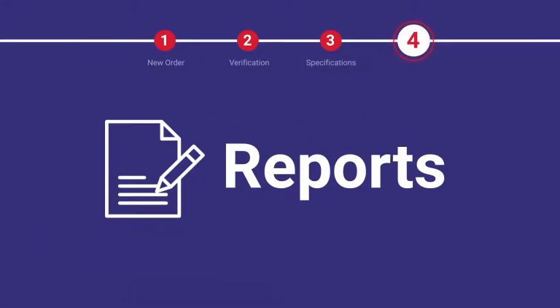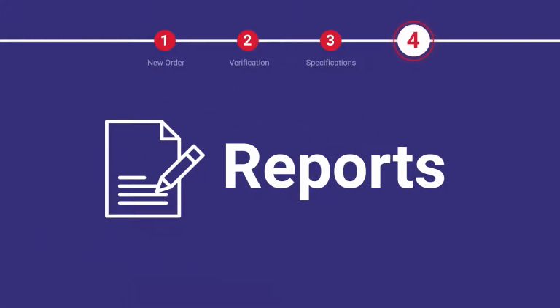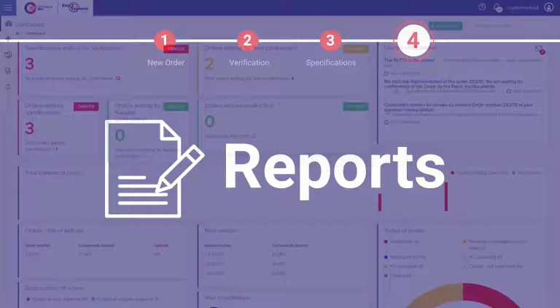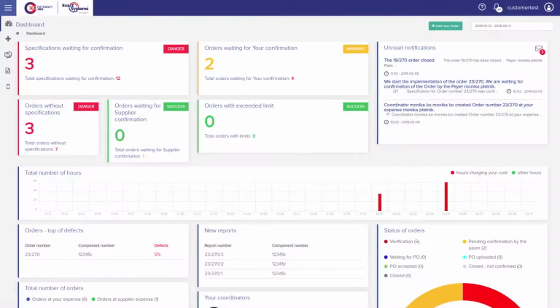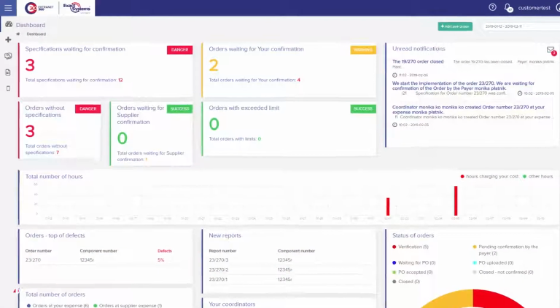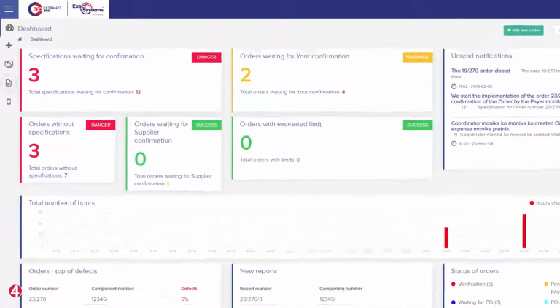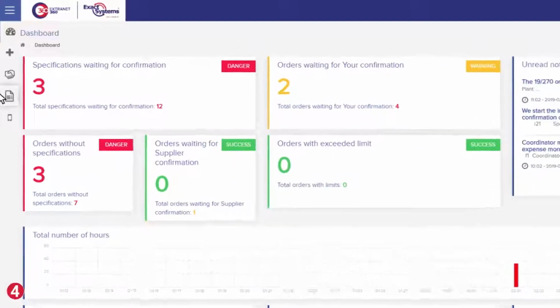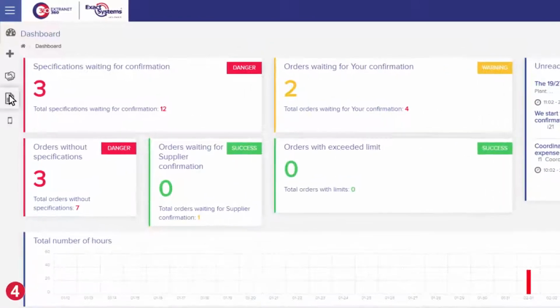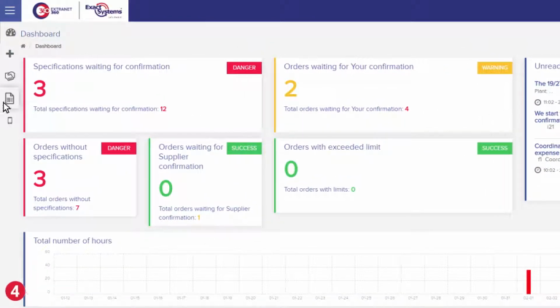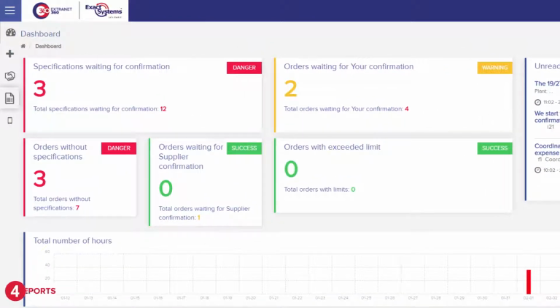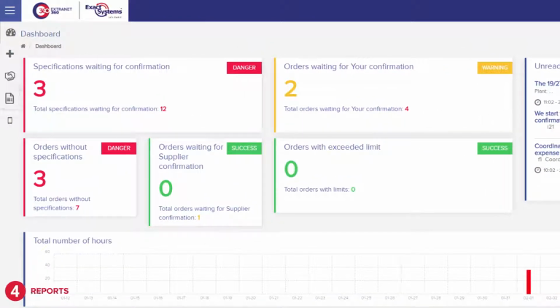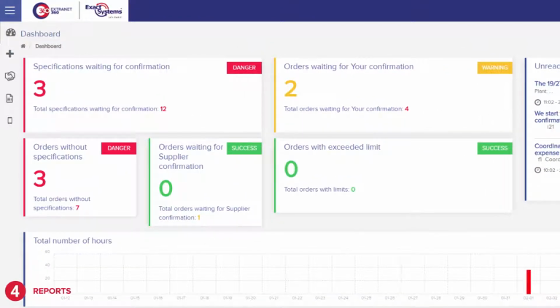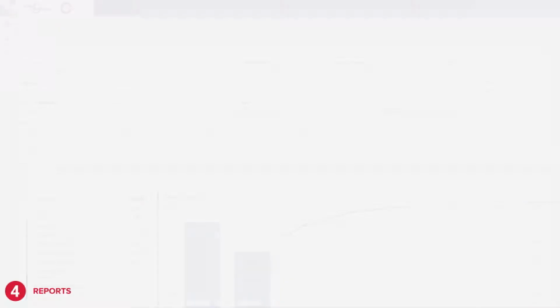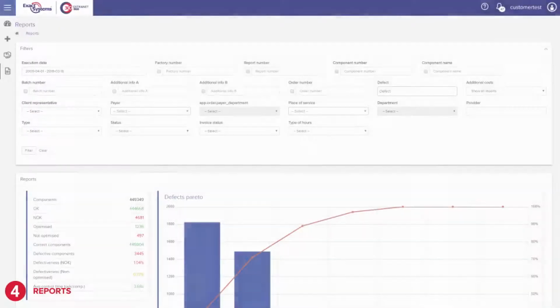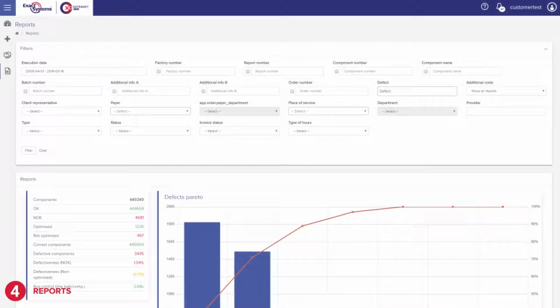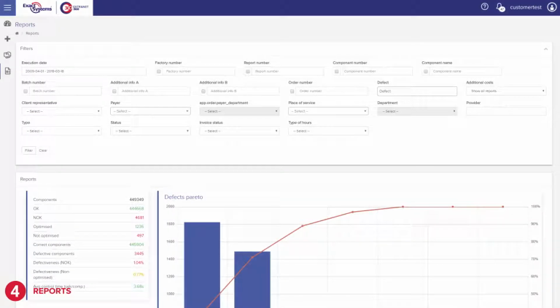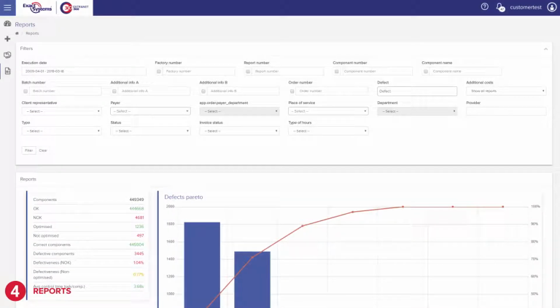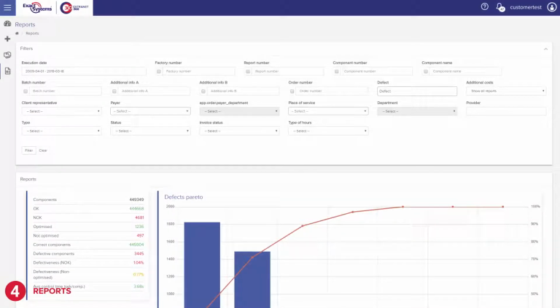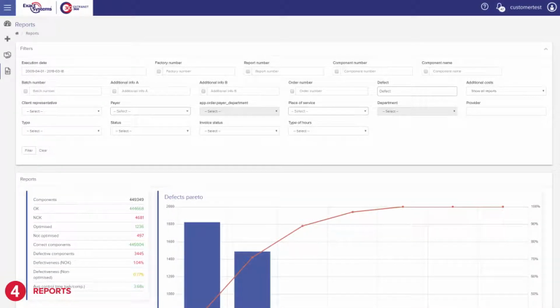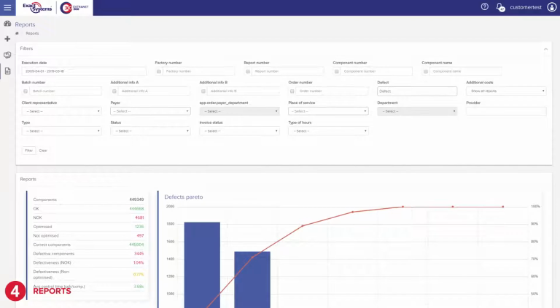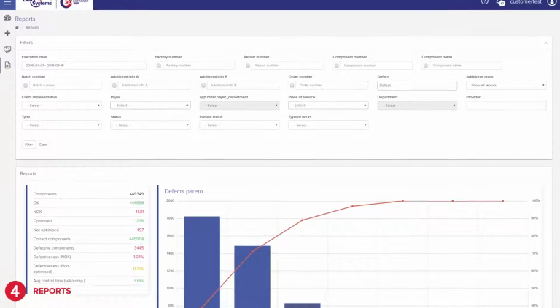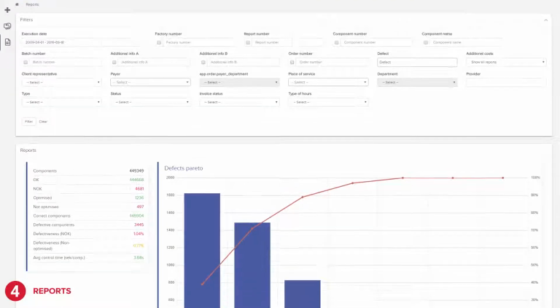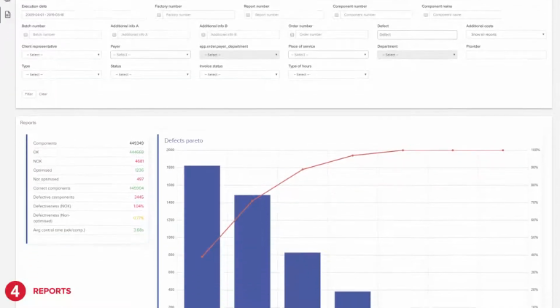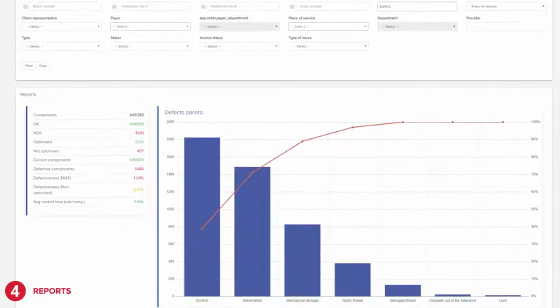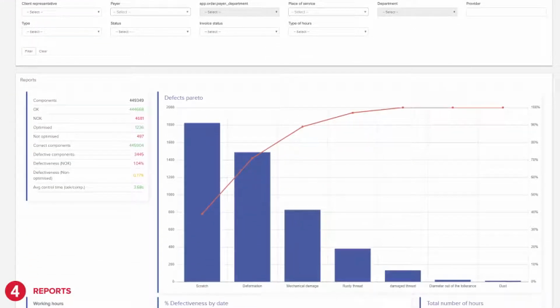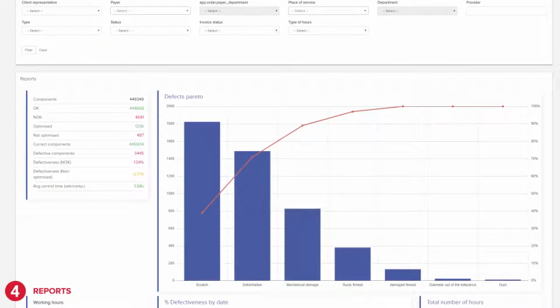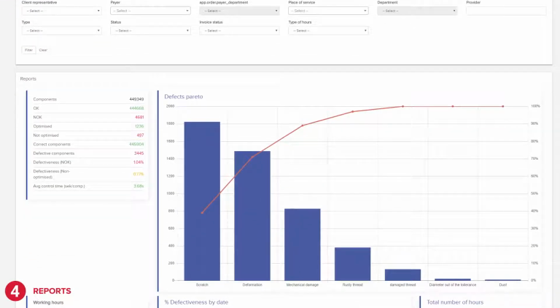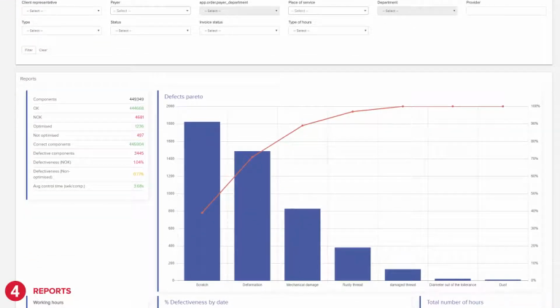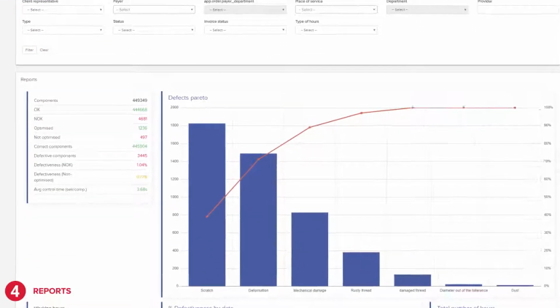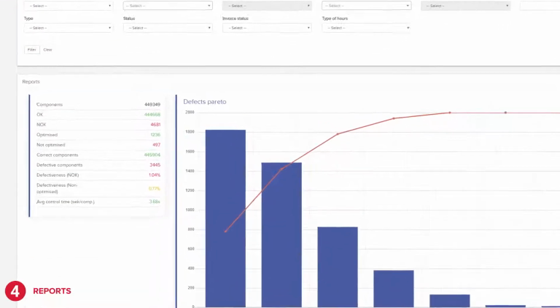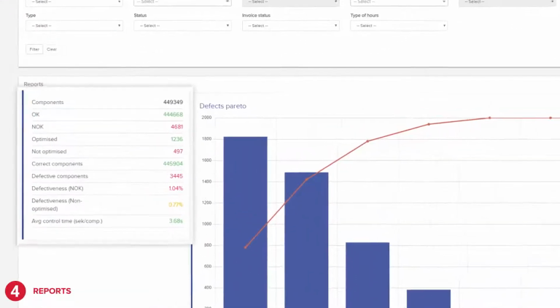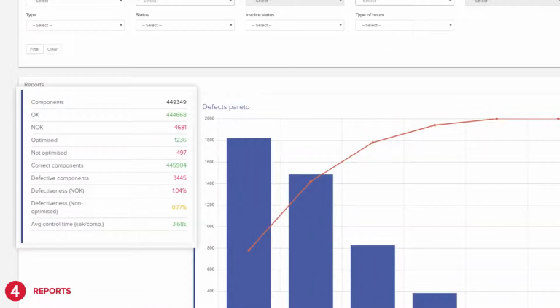All selection results can be found on the reports tab. This is the key element of Extranet 360. Thanks to the extensive filter system, you can get precise data on the results of the selection.